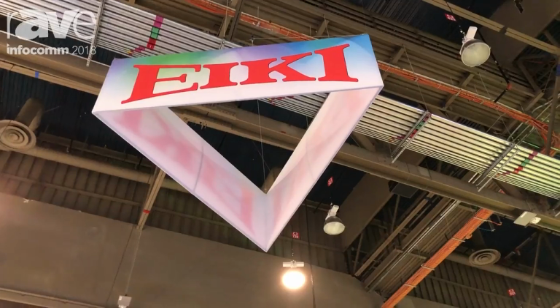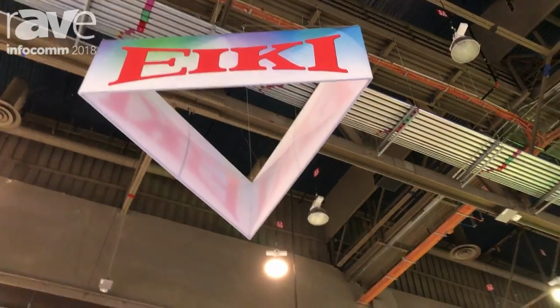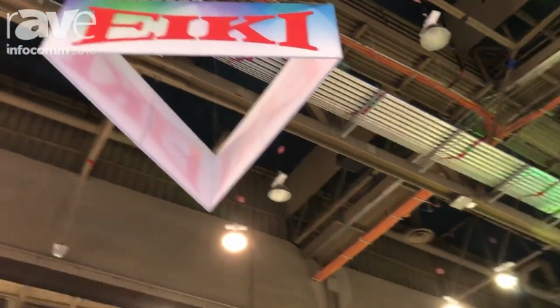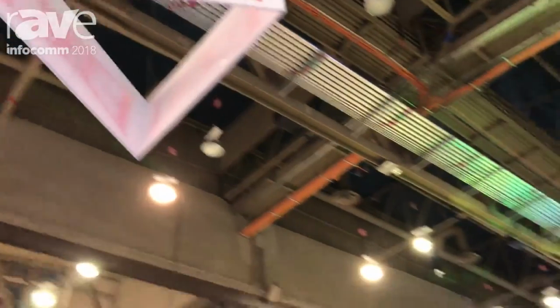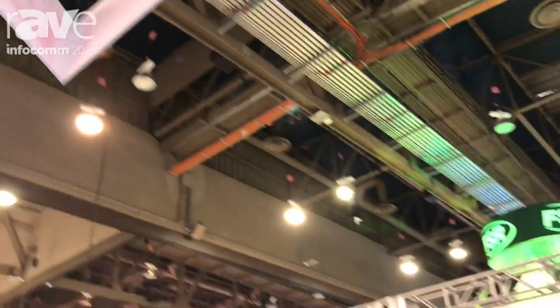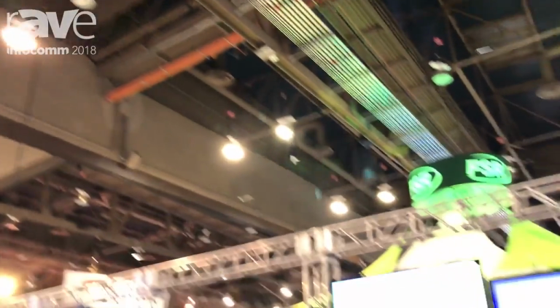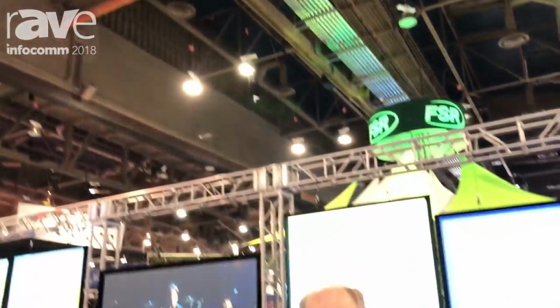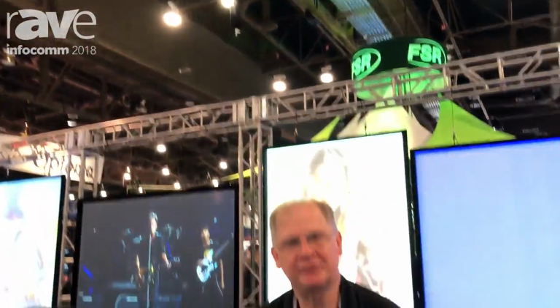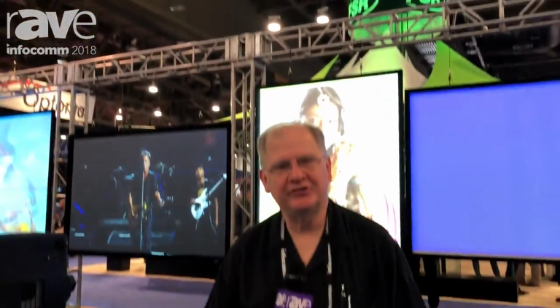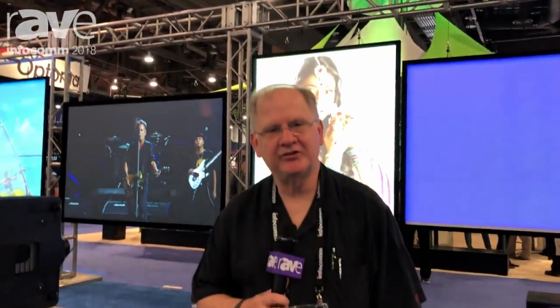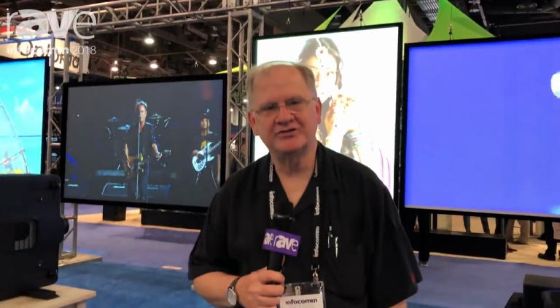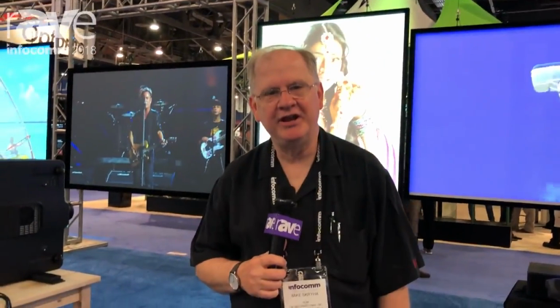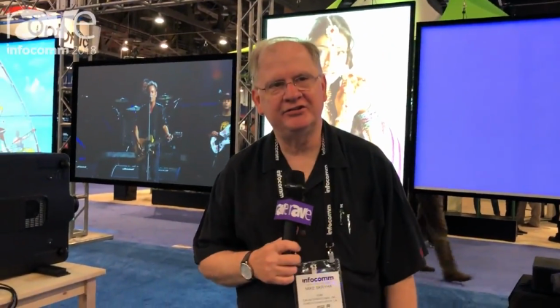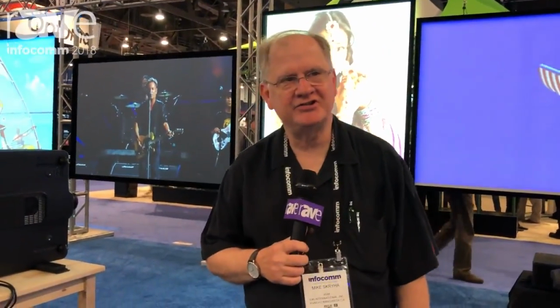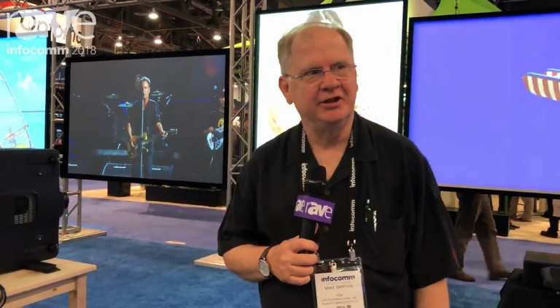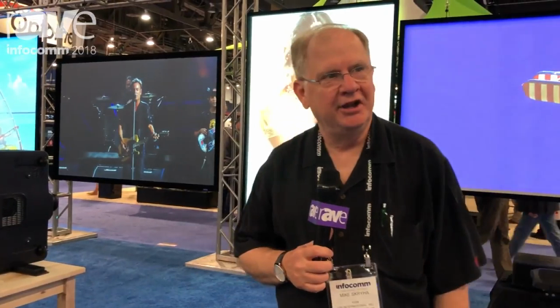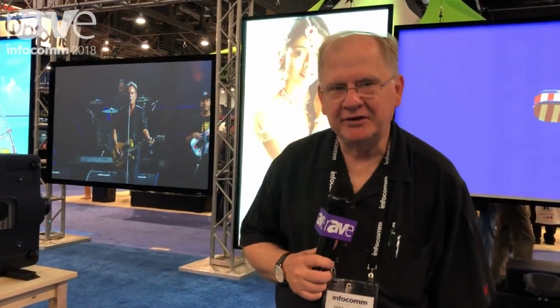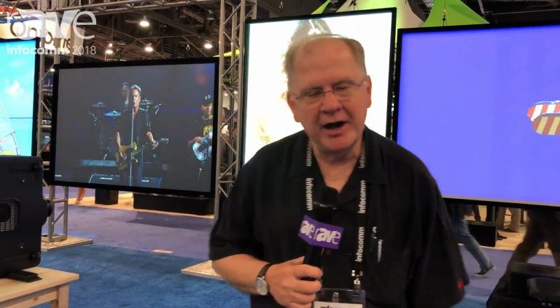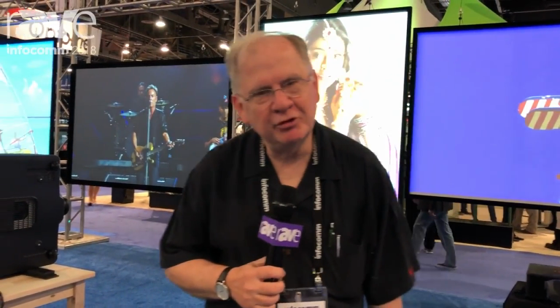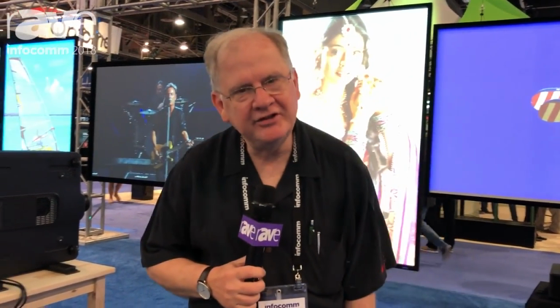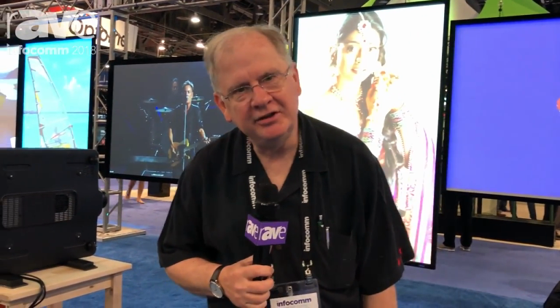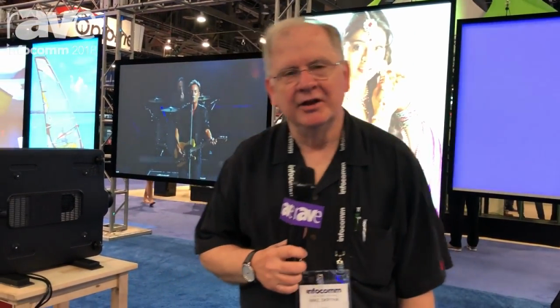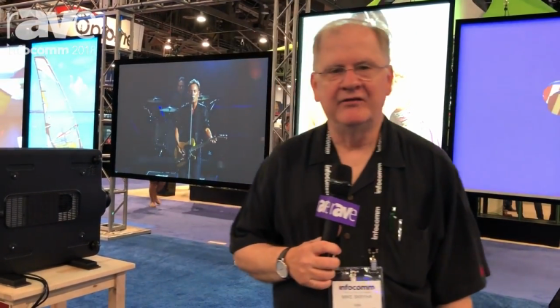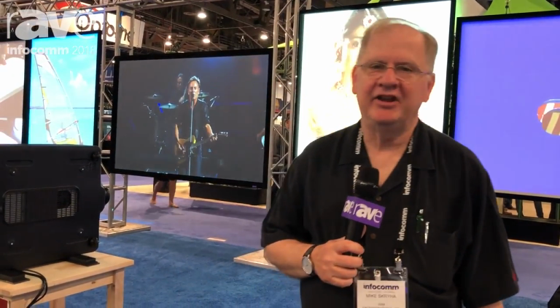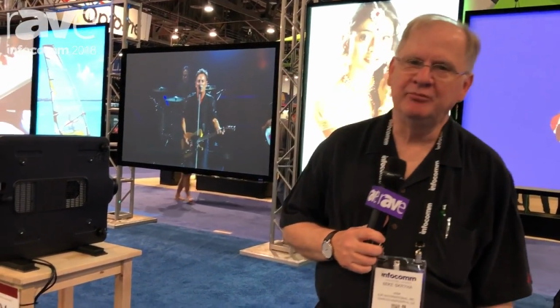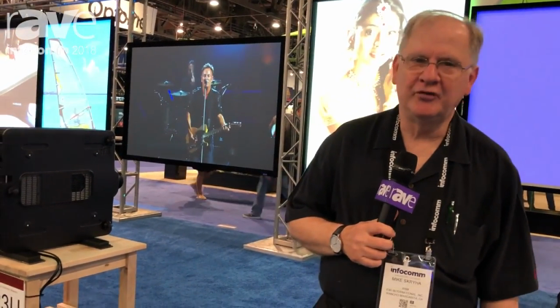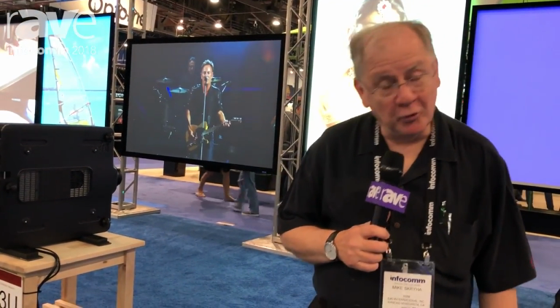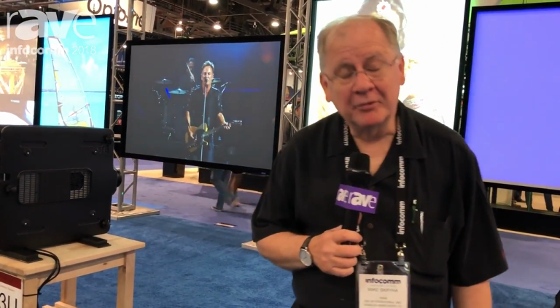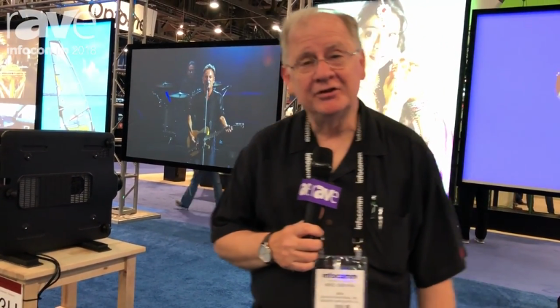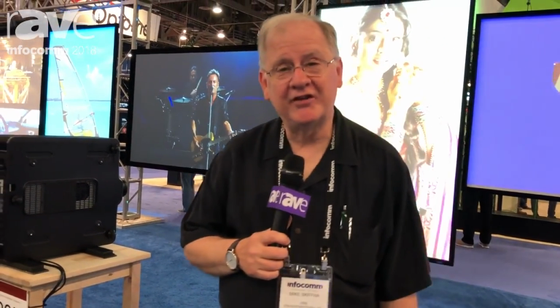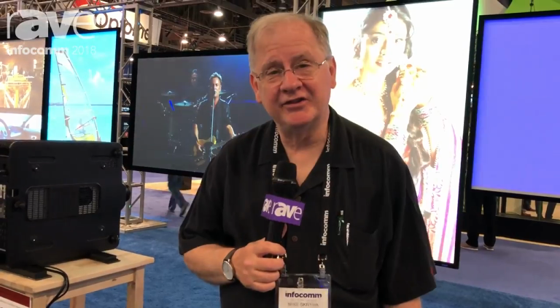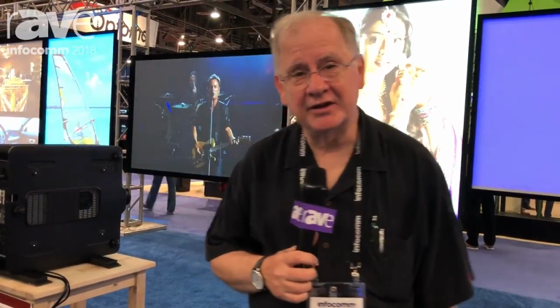Hi, I'm Mike Screa, Northeast Regional Sales Manager for AT International, here at the Infocom 2018 event in beautiful but warm Las Vegas, Nevada.